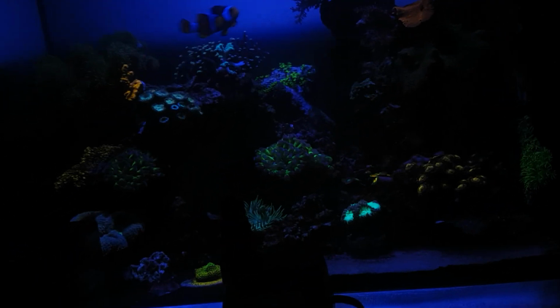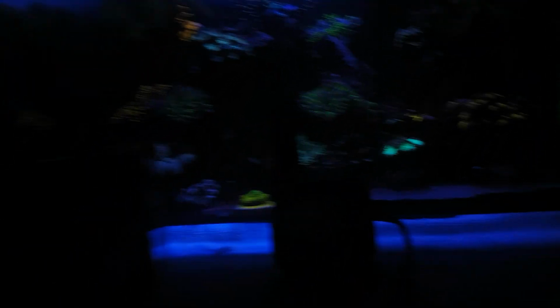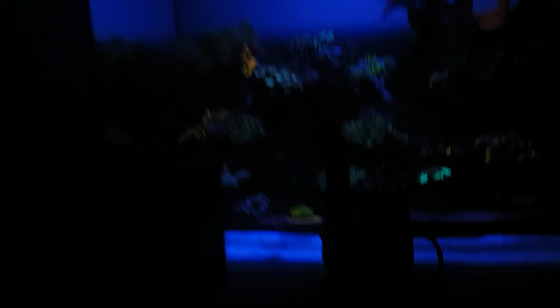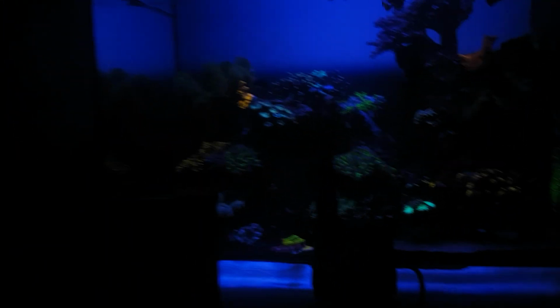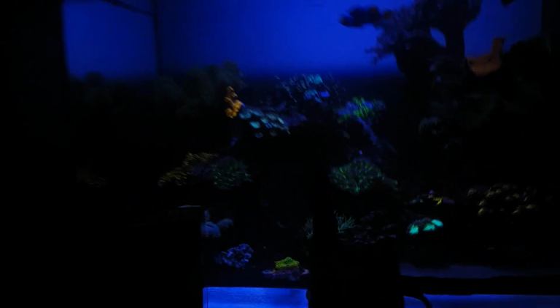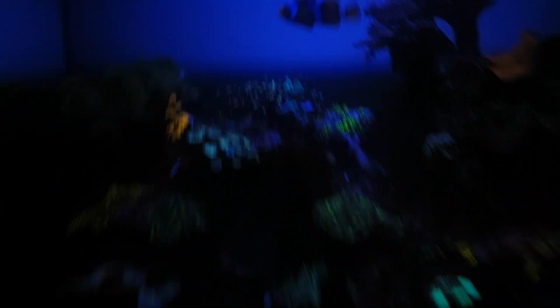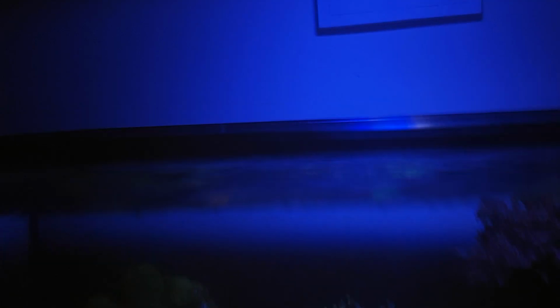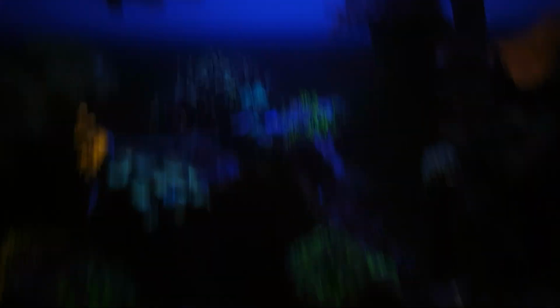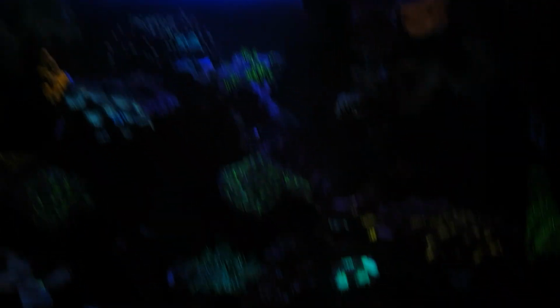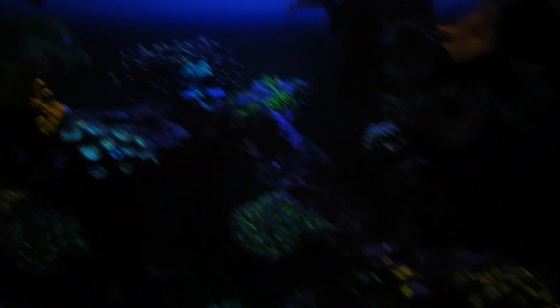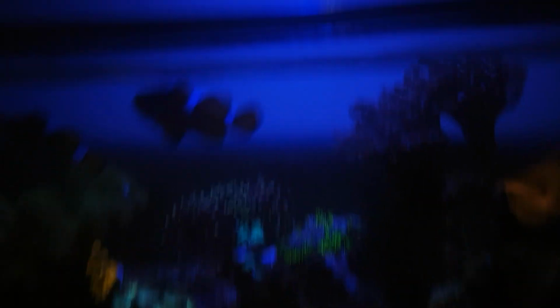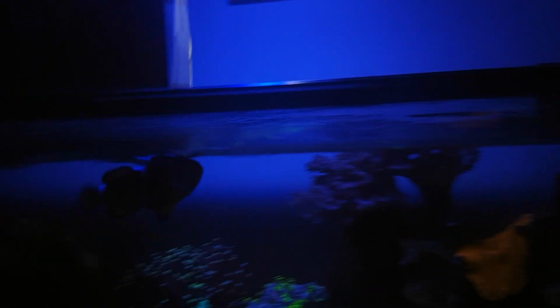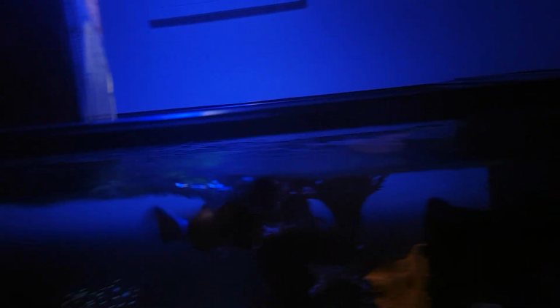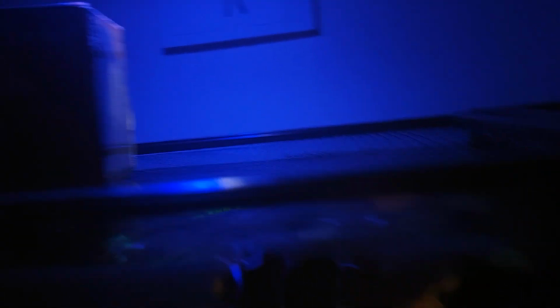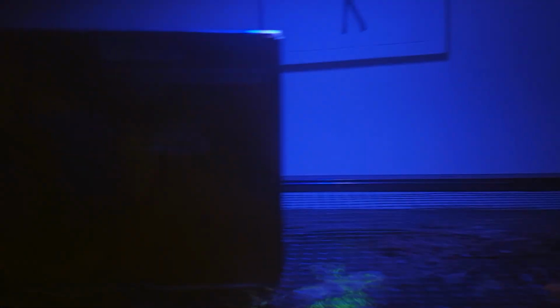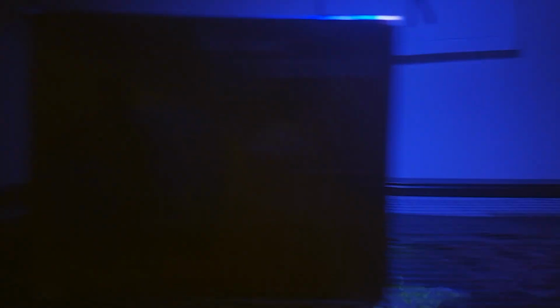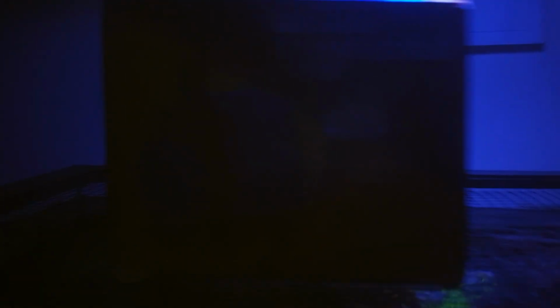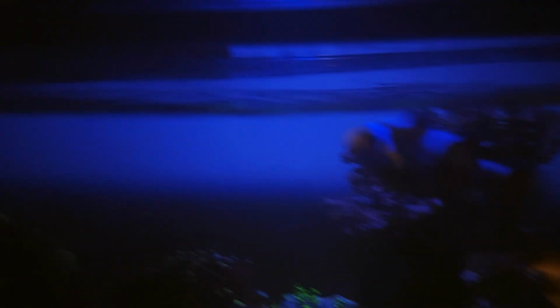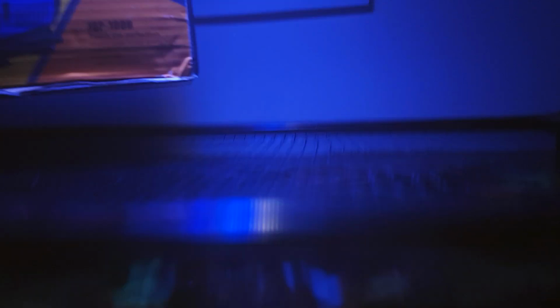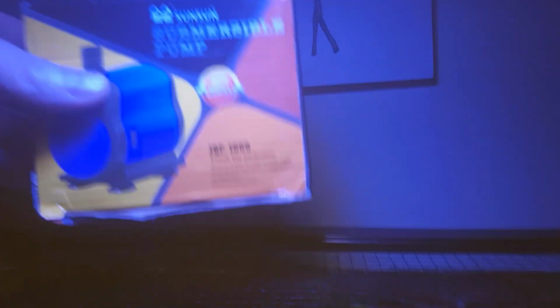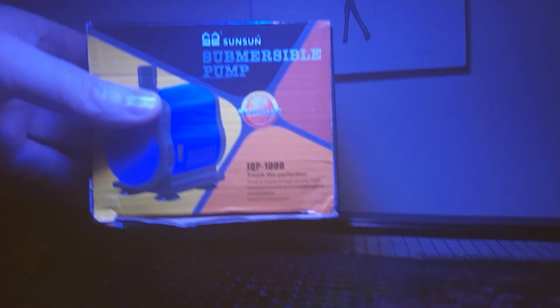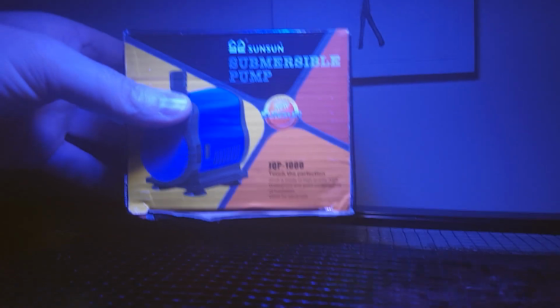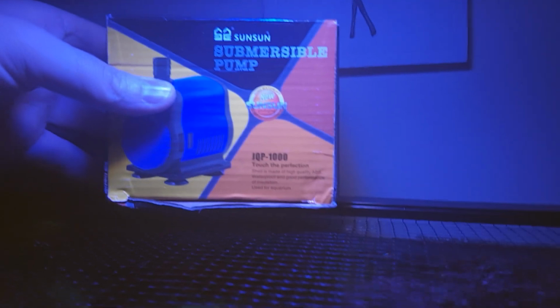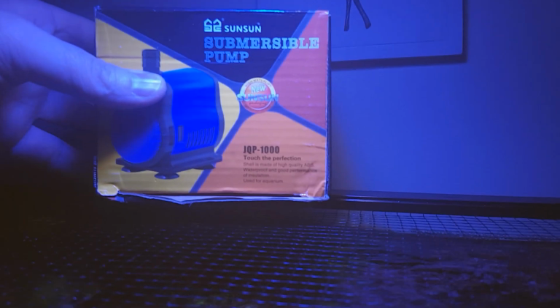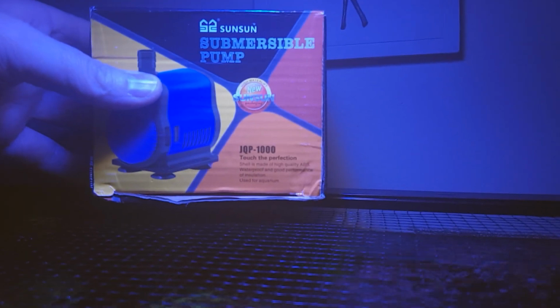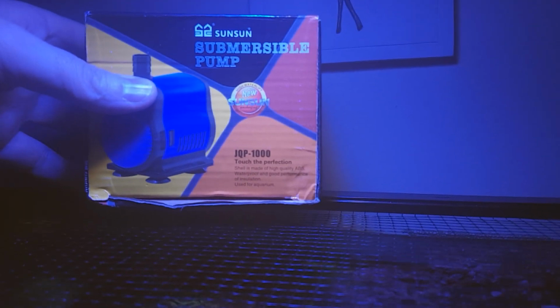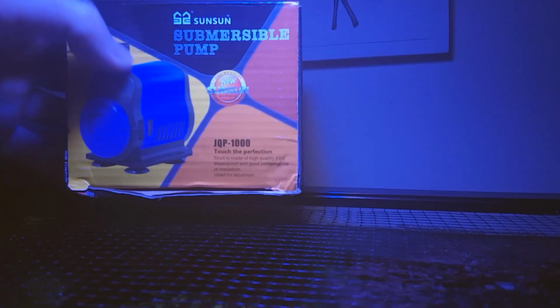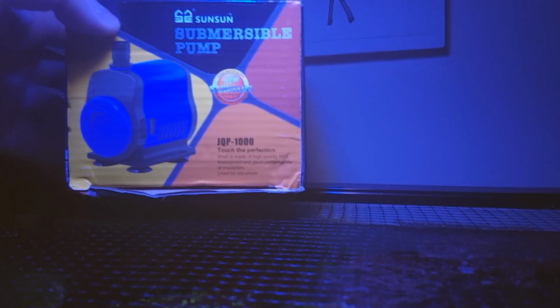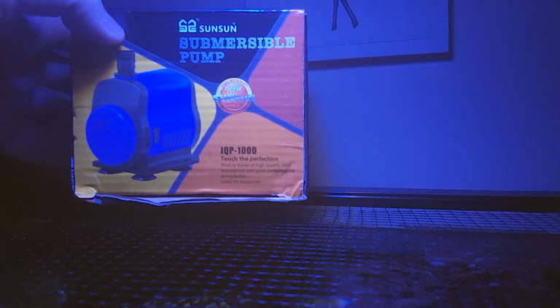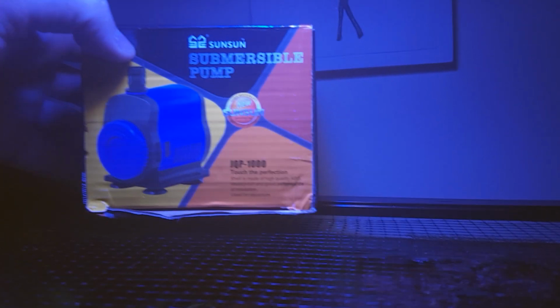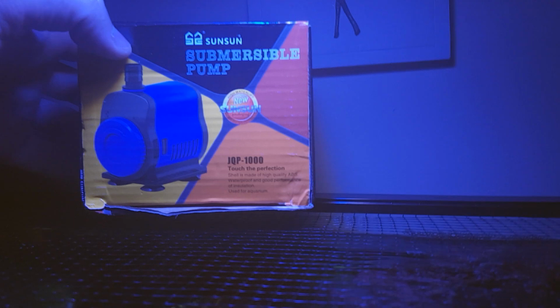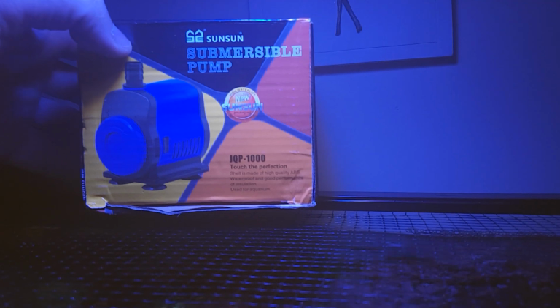Because I'm not strapped for cash at the minute. Anyway, I went on eBay as you do, and I found this — seven pounds ninety-four delivered. How ridiculous is that?